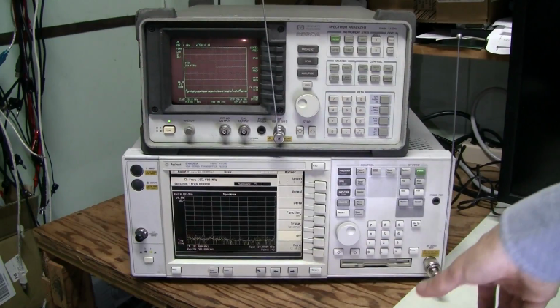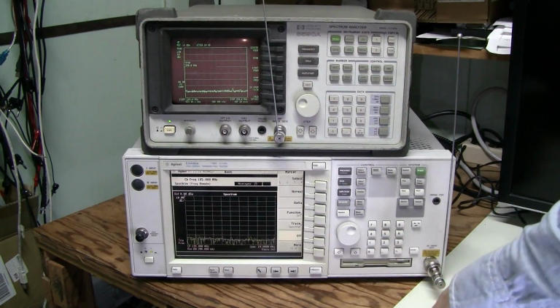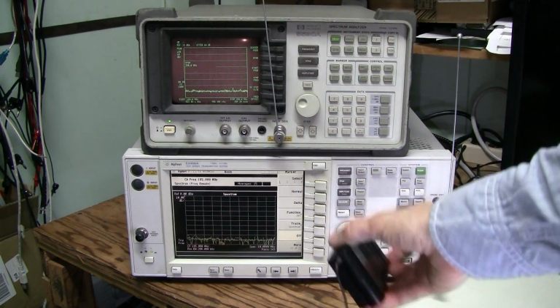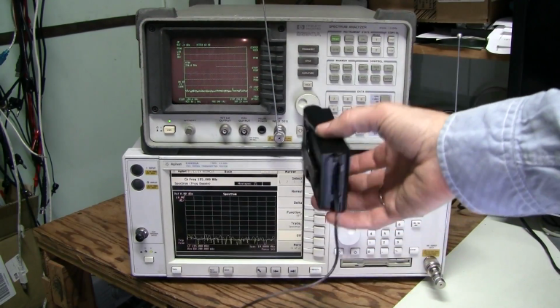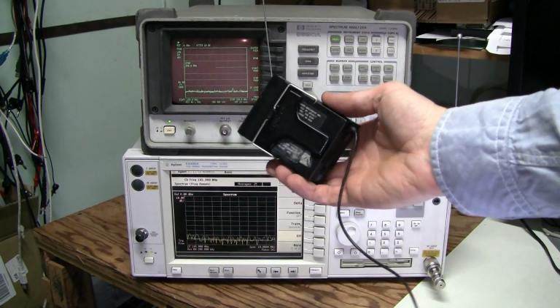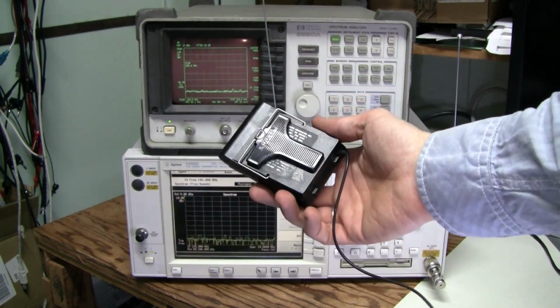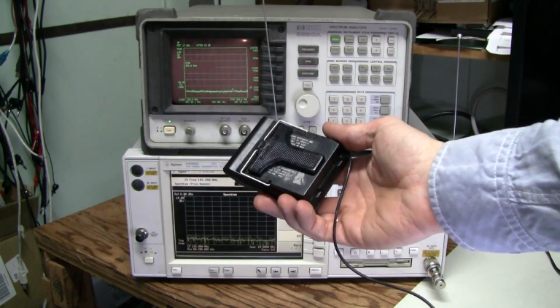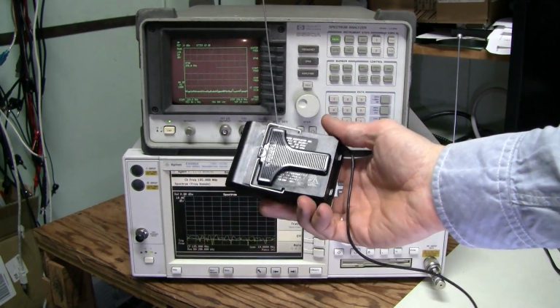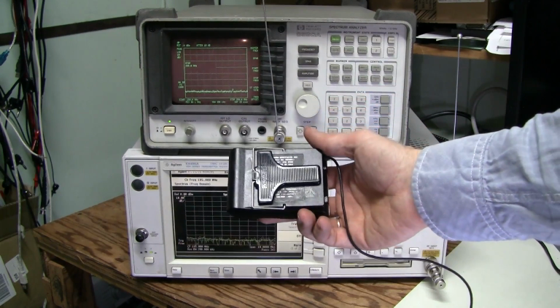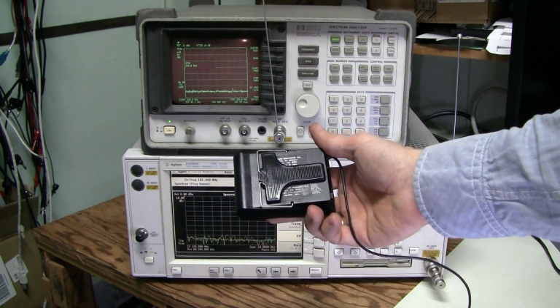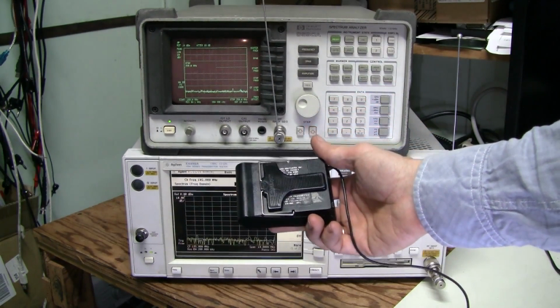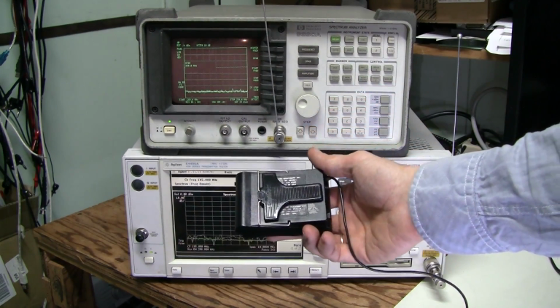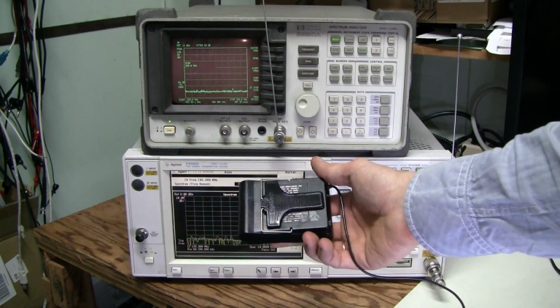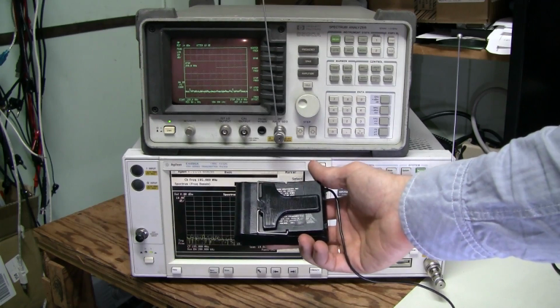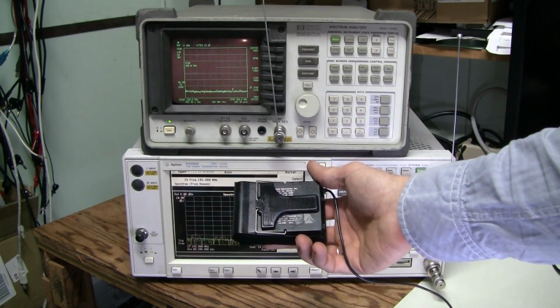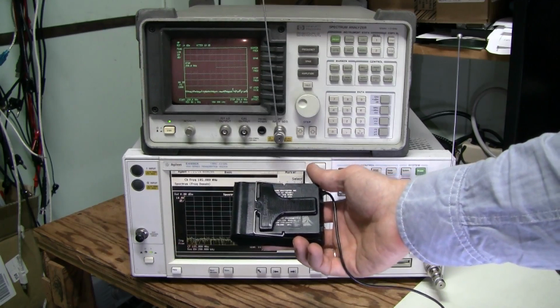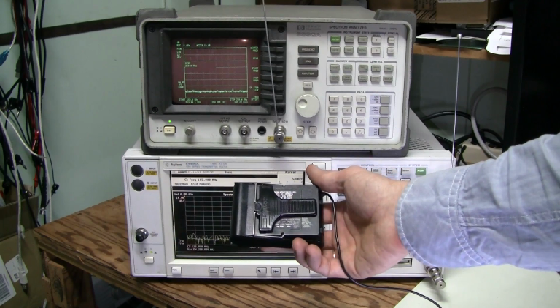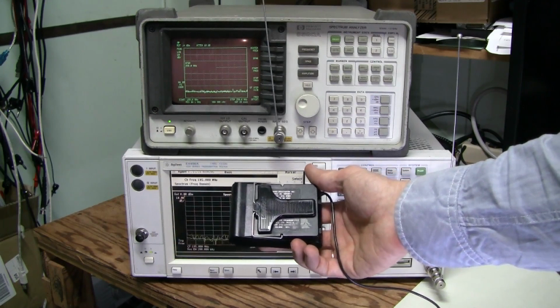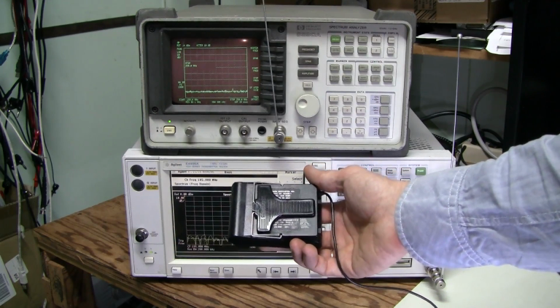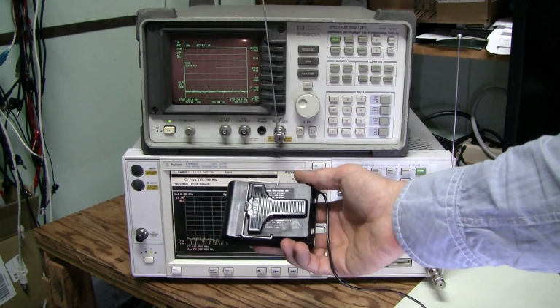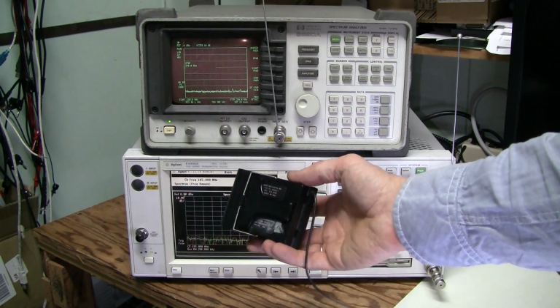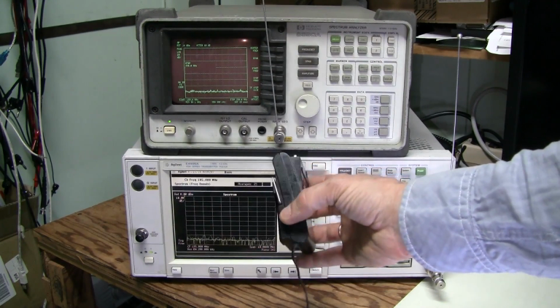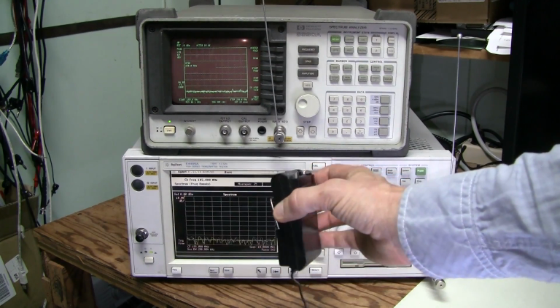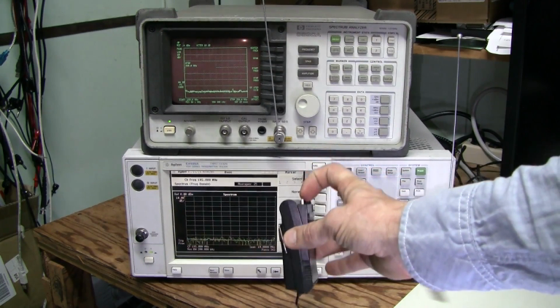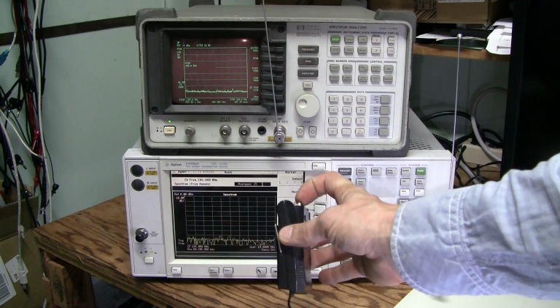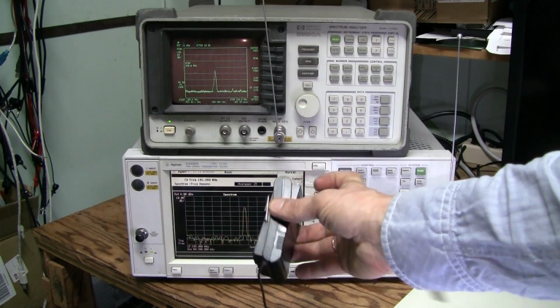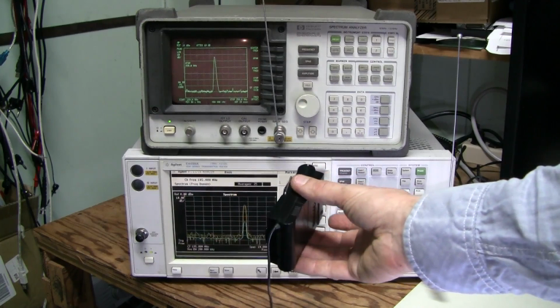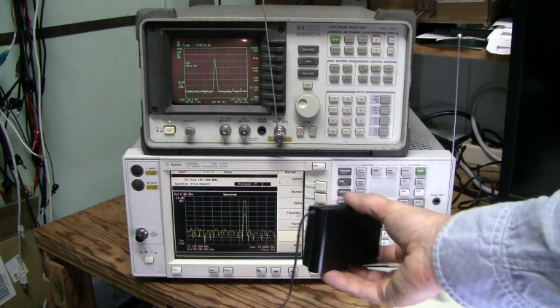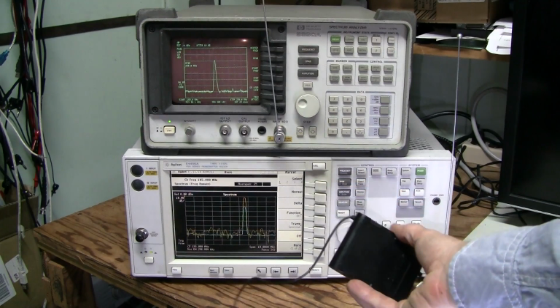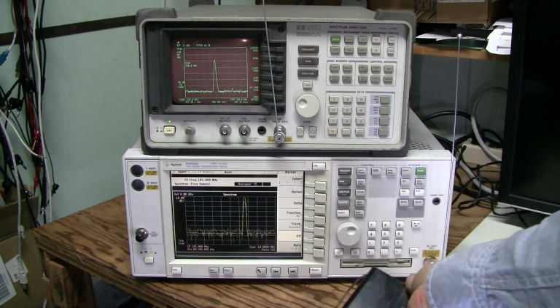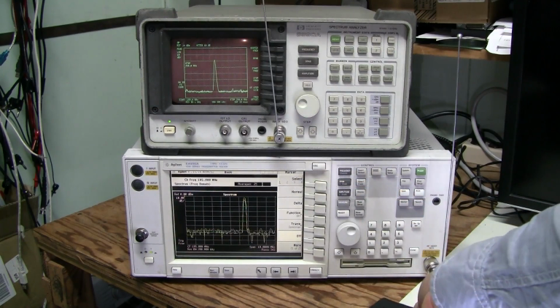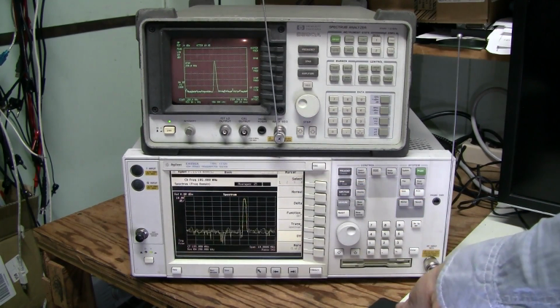Here is the transmitter from the working set. The frequency code is CP and the frequency is 196.6 MHz. Let's turn it on — here it is, no problem.